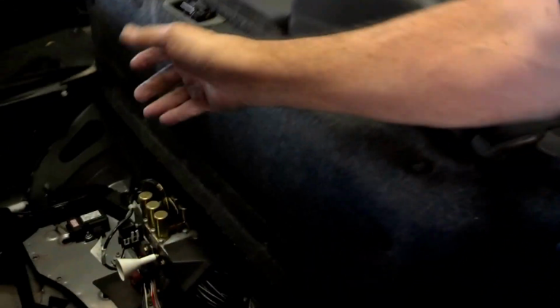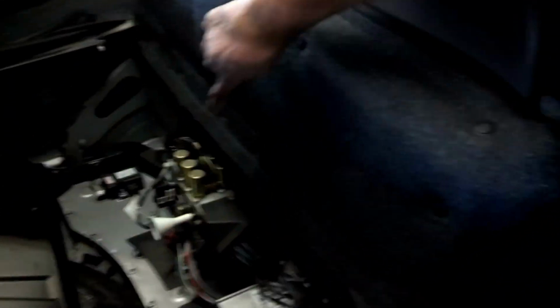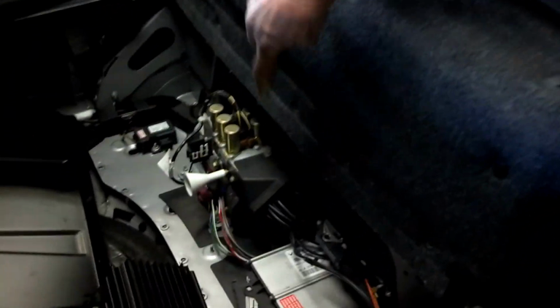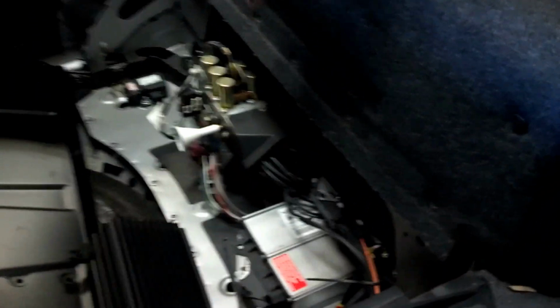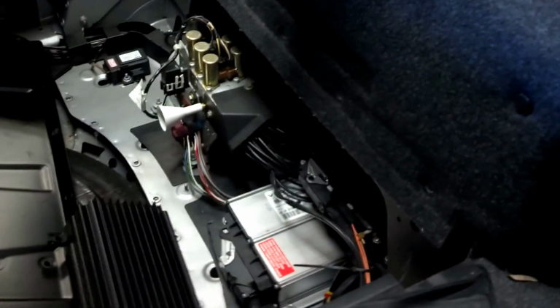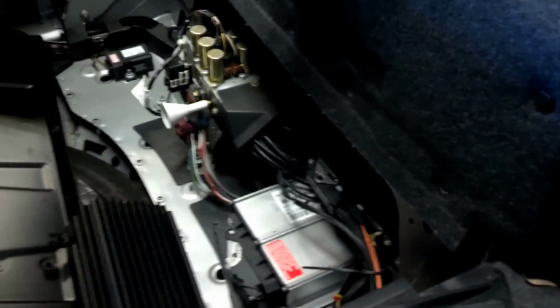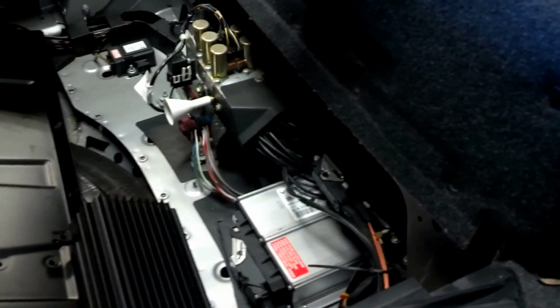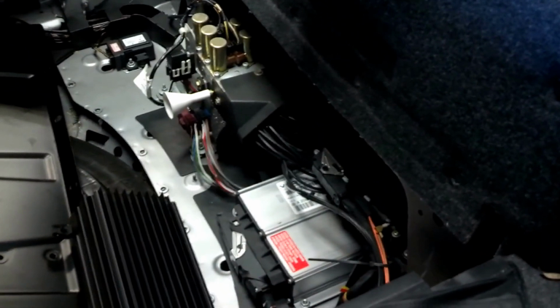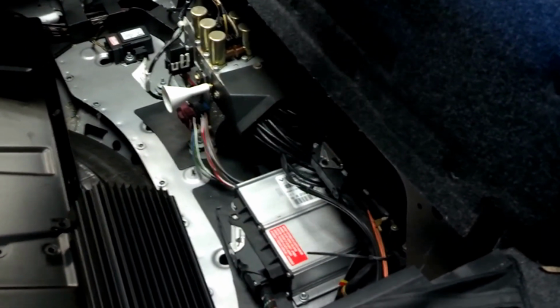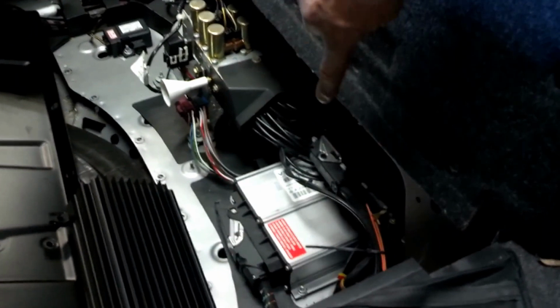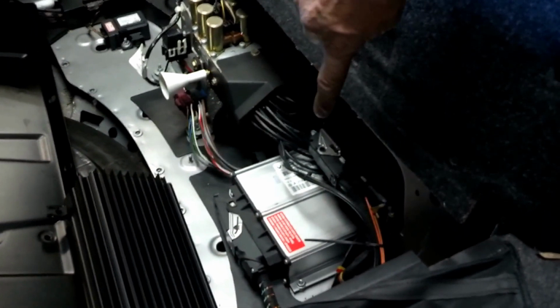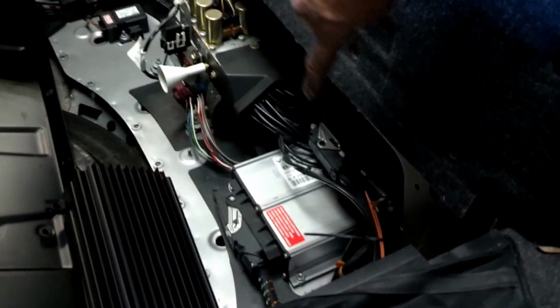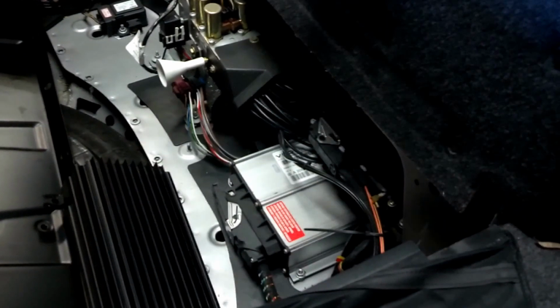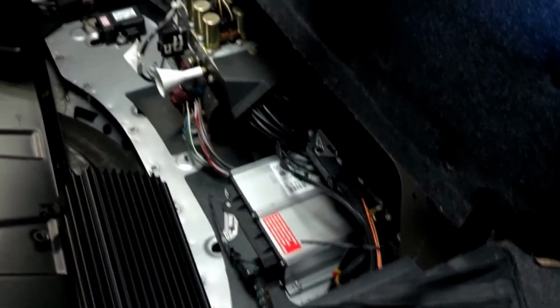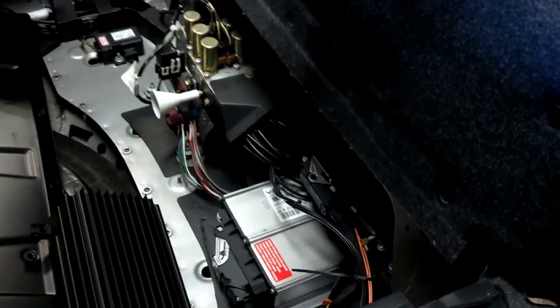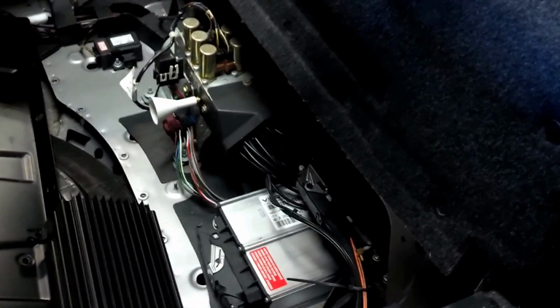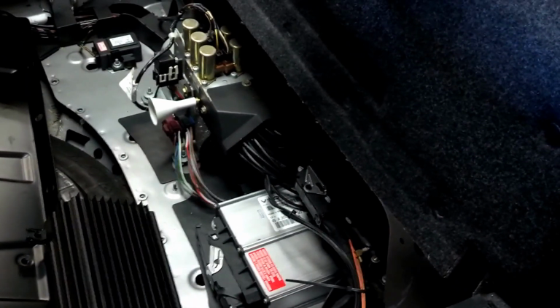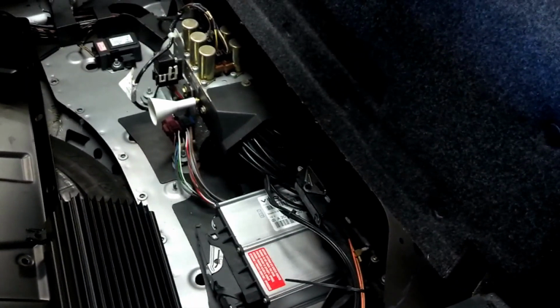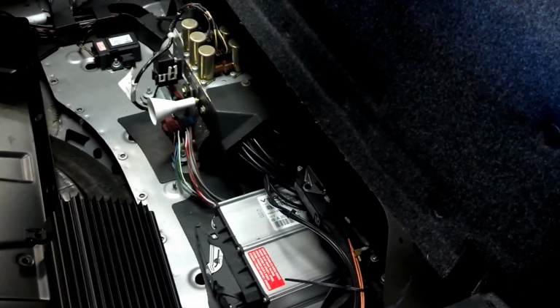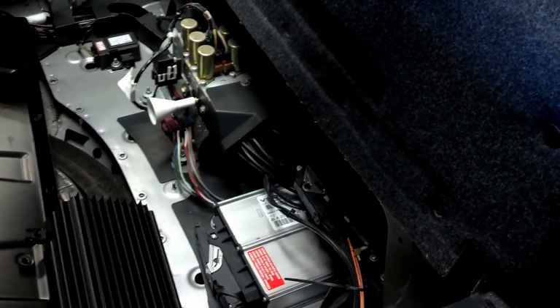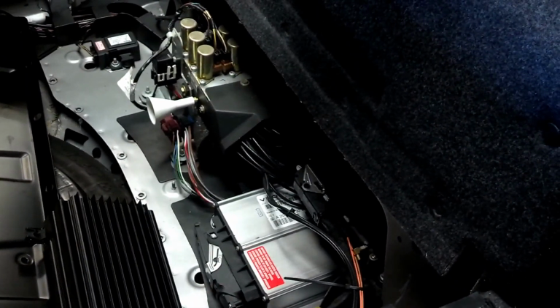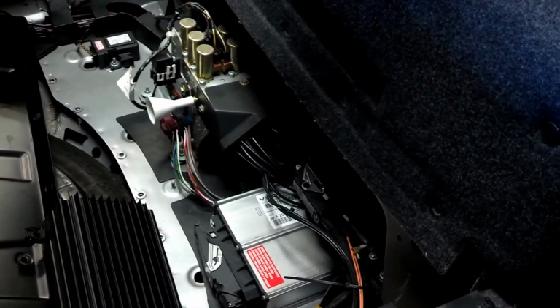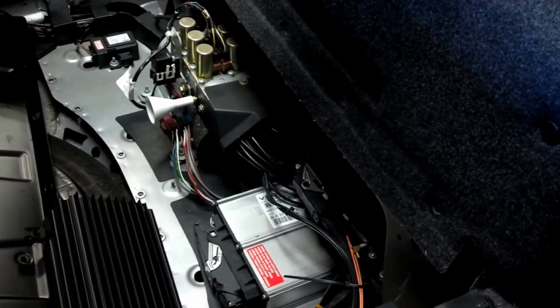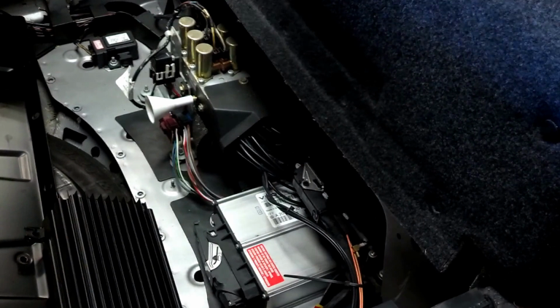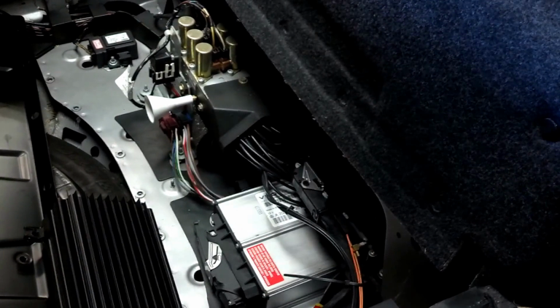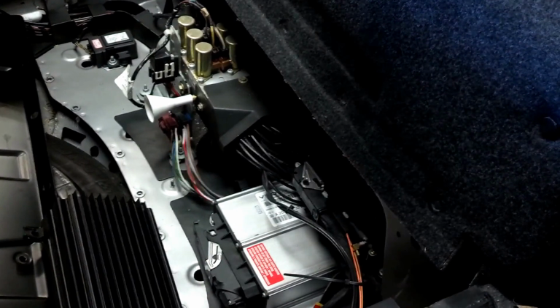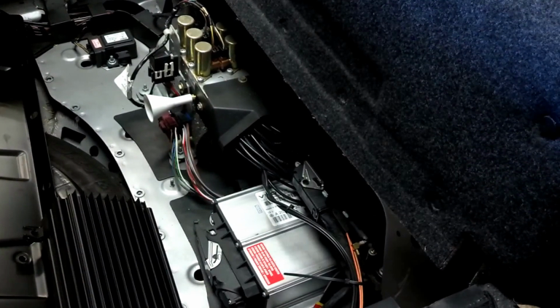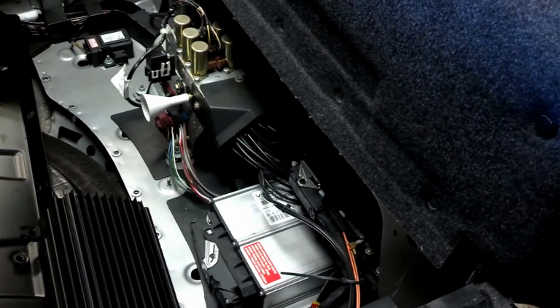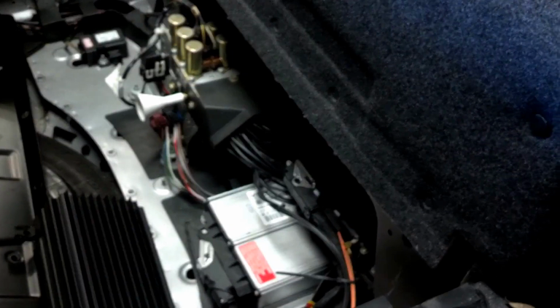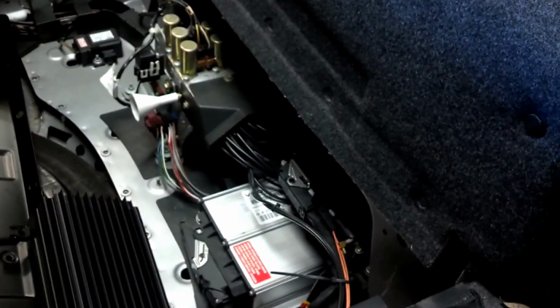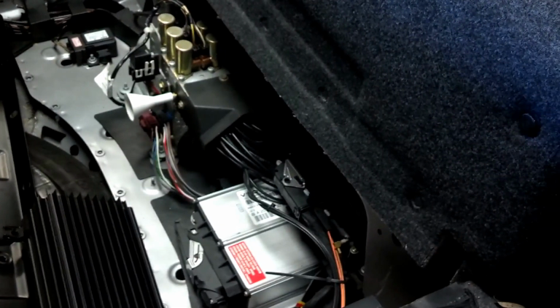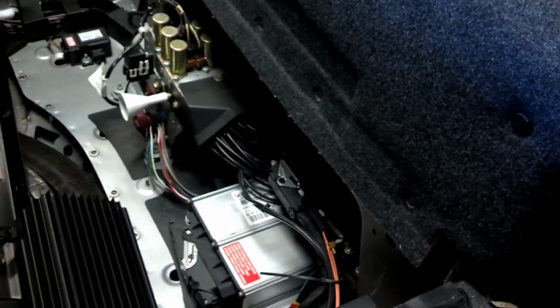If you look at all this hydraulic system here with all the switches and the control module, the only problem we have is a bad ground. We can fix it by releasing all the pressure, and within a few minutes and a few dollars the car will be ready.